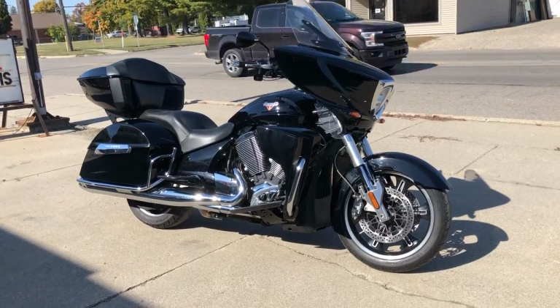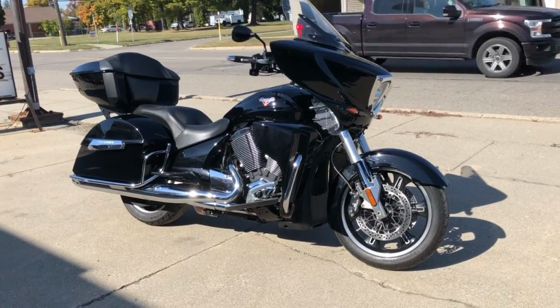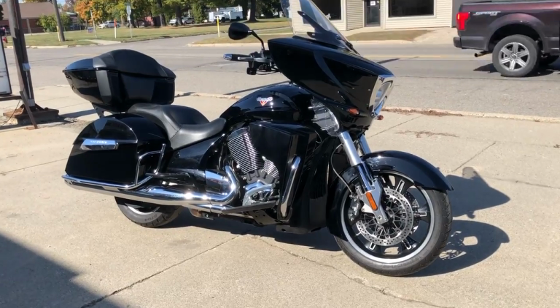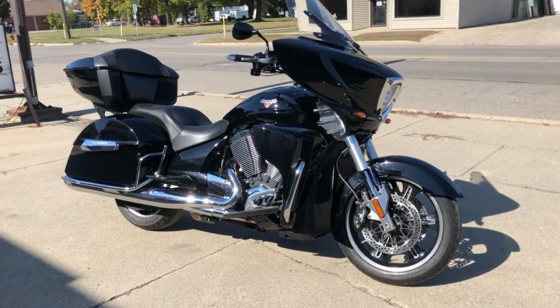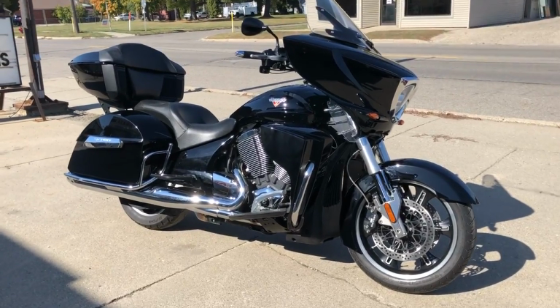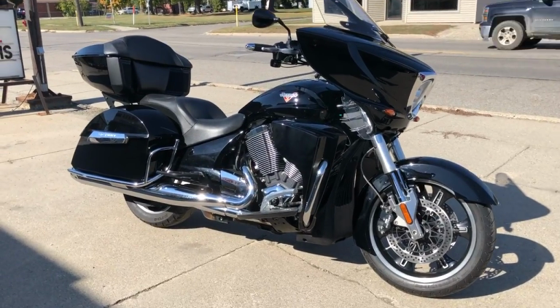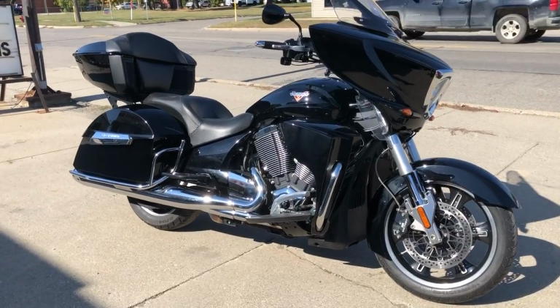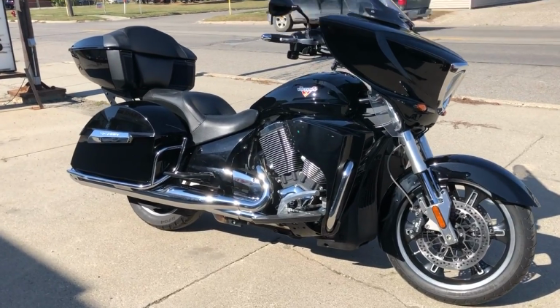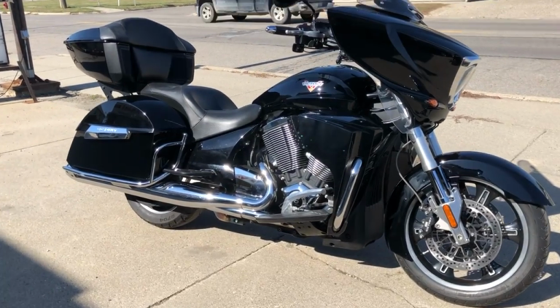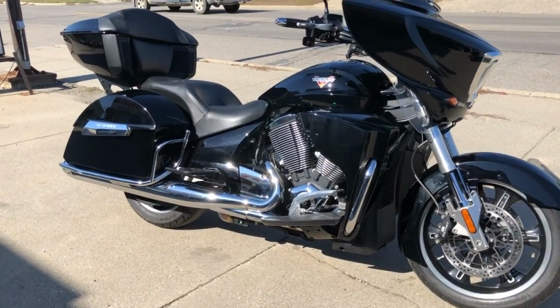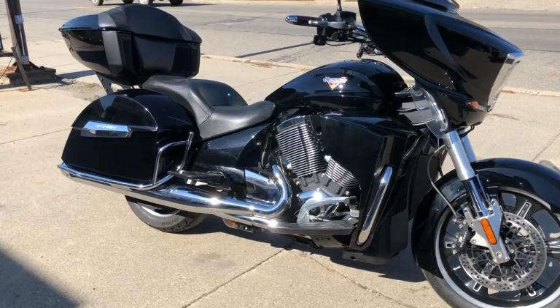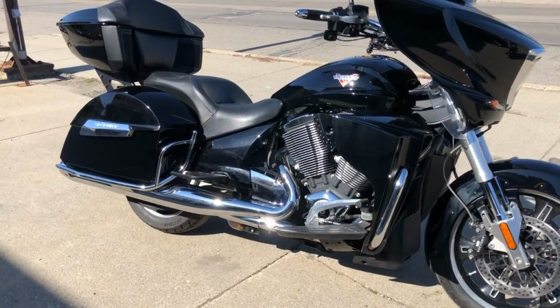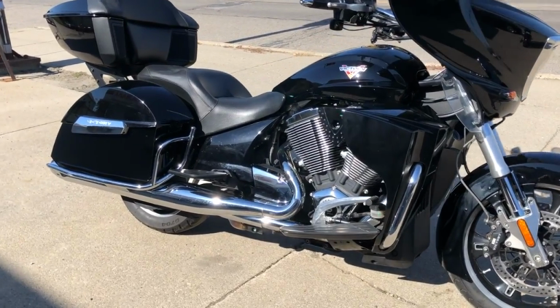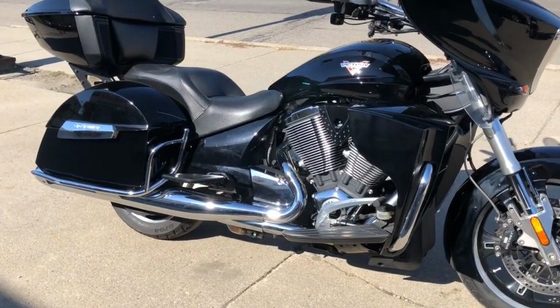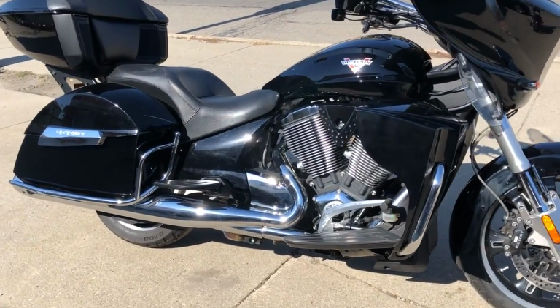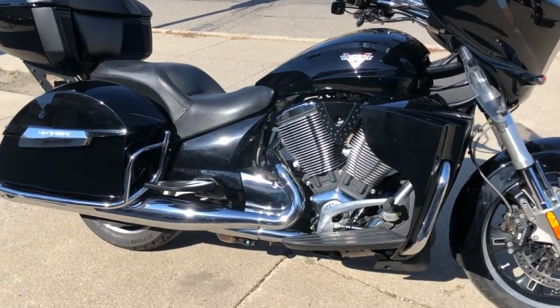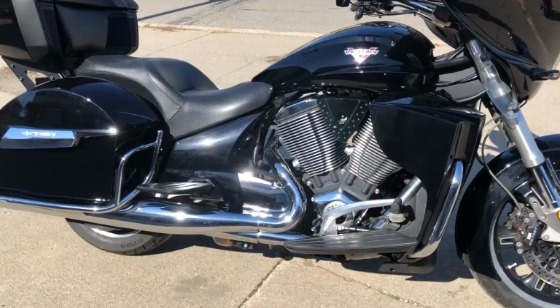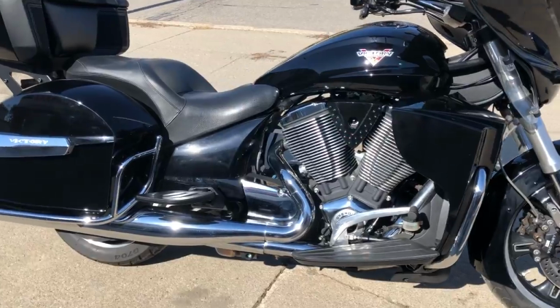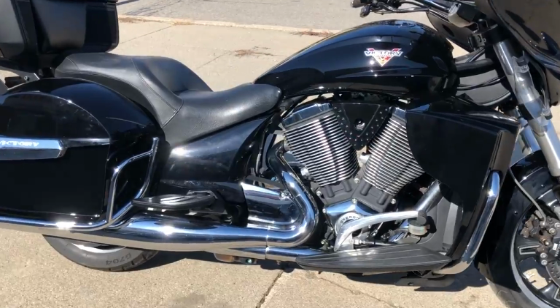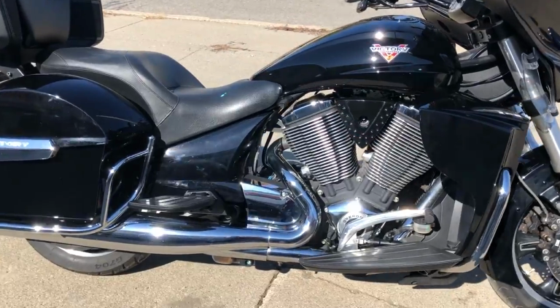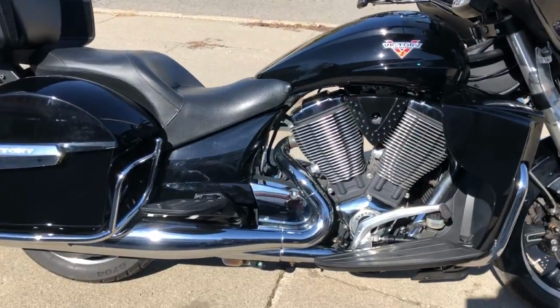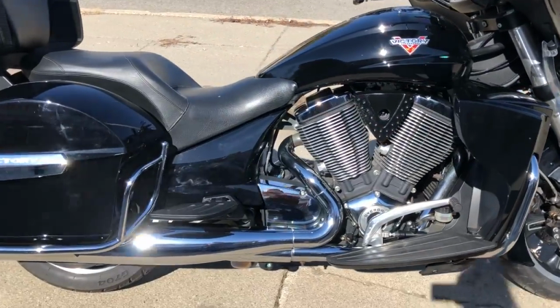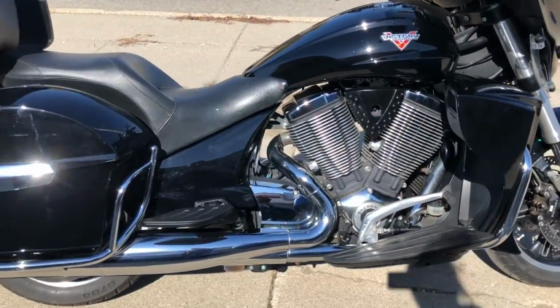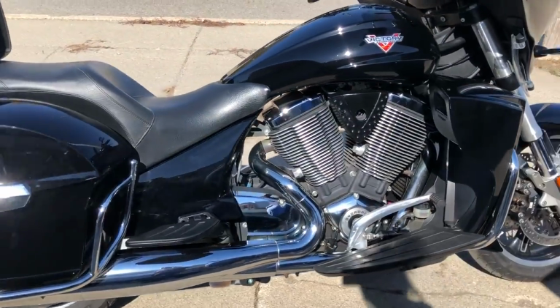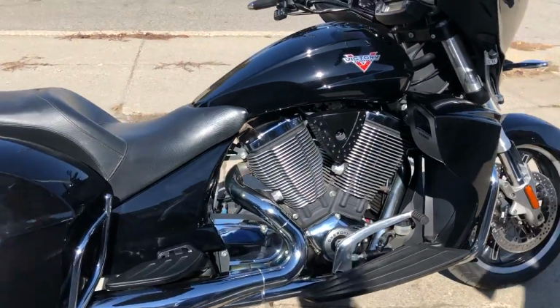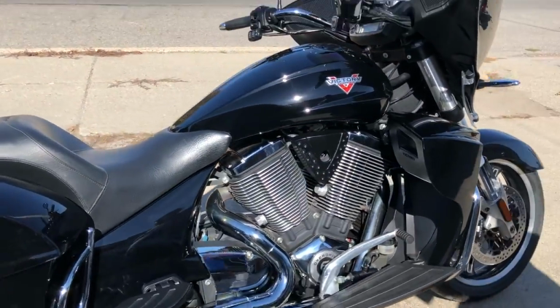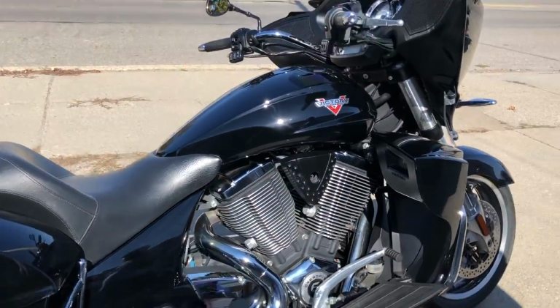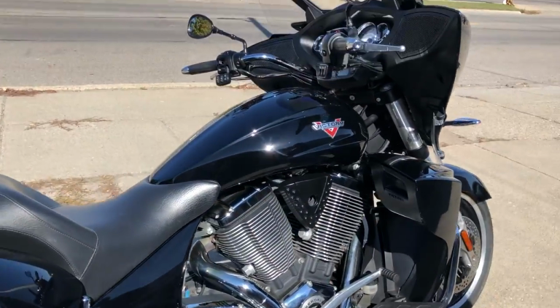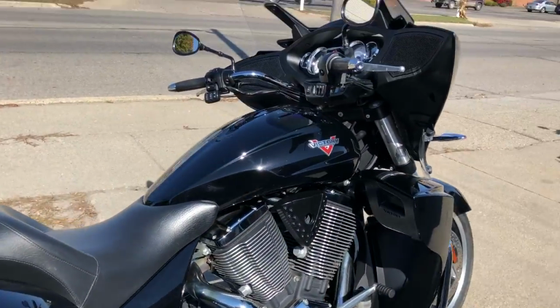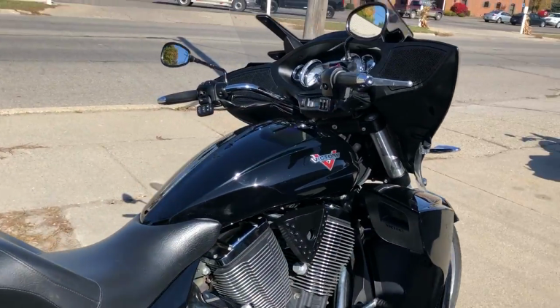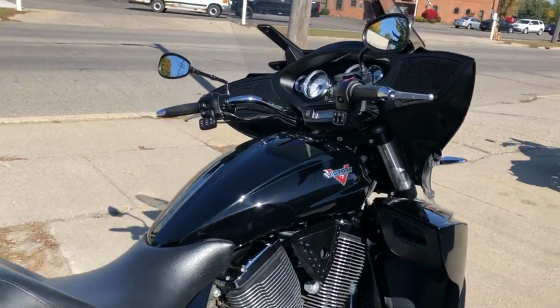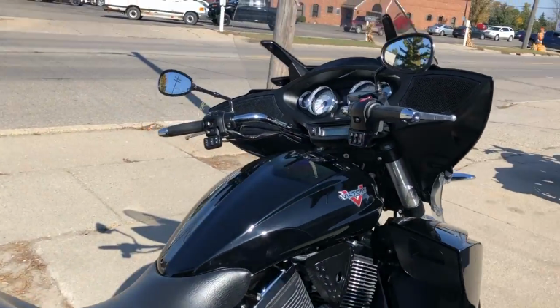Hey guys, approvalpowersports.com here doing some videos on some bikes that just came in. Check it out — 2016 Victory Cross Country Touring.